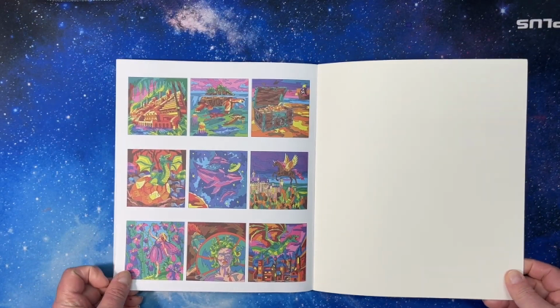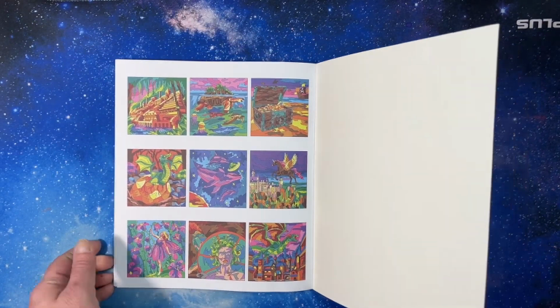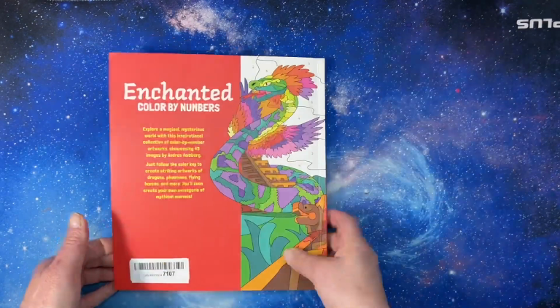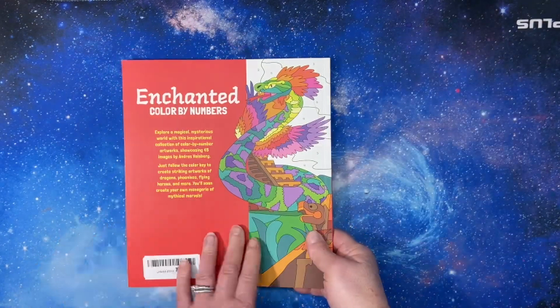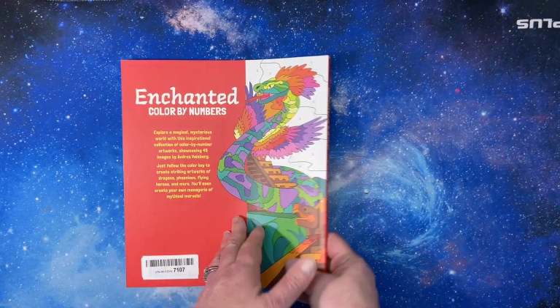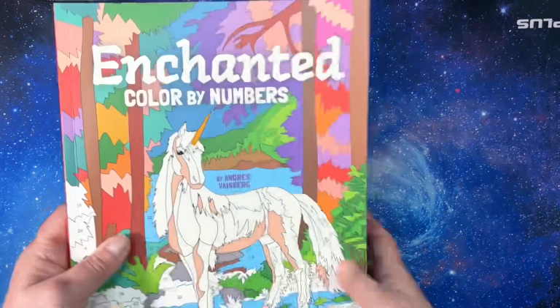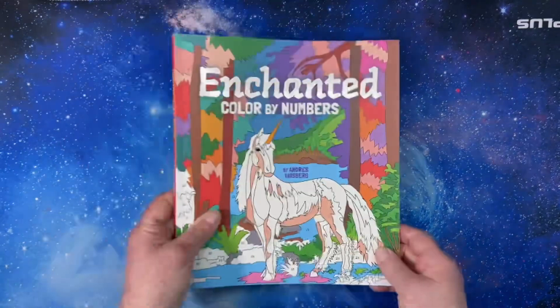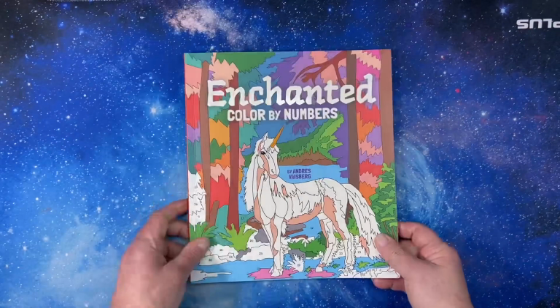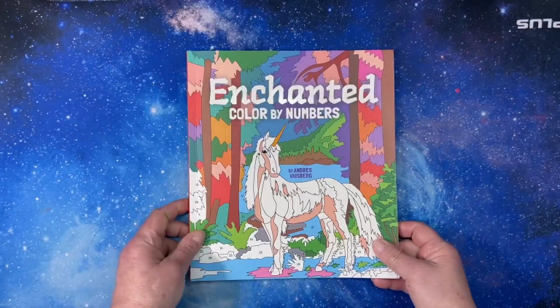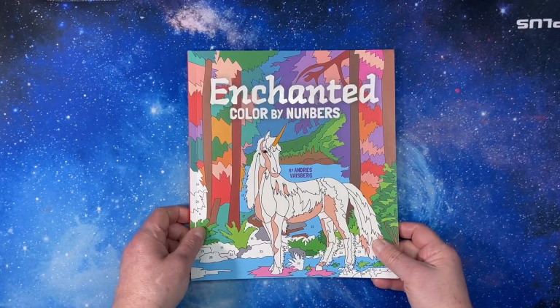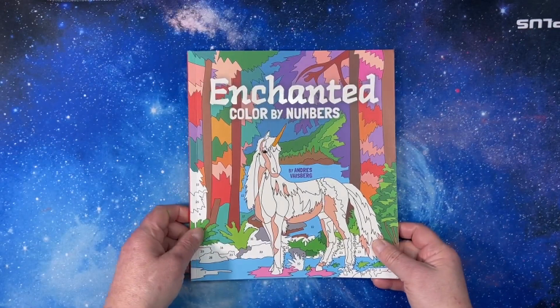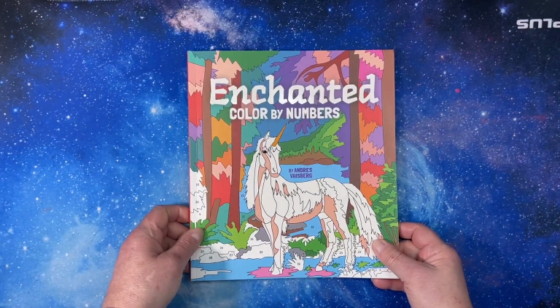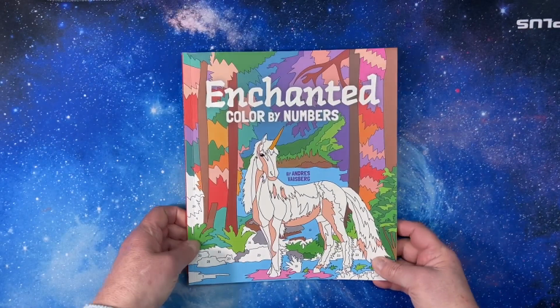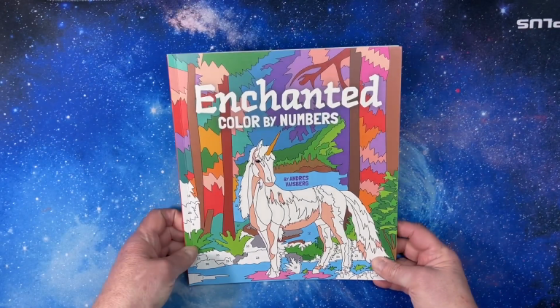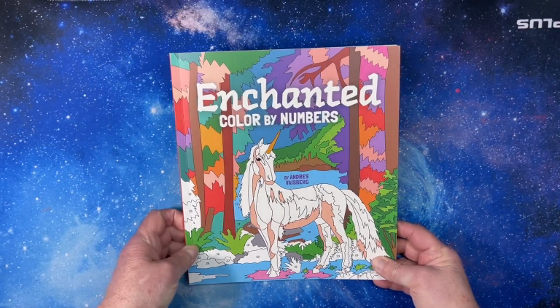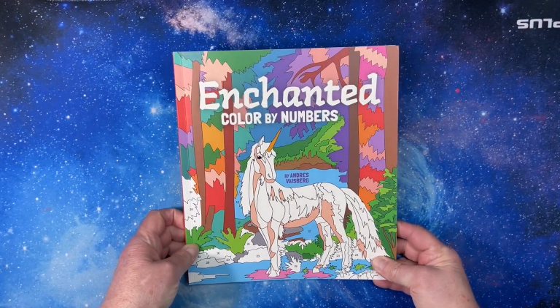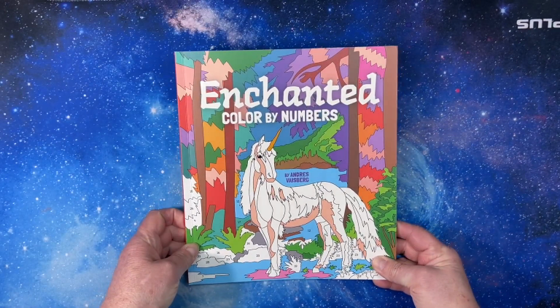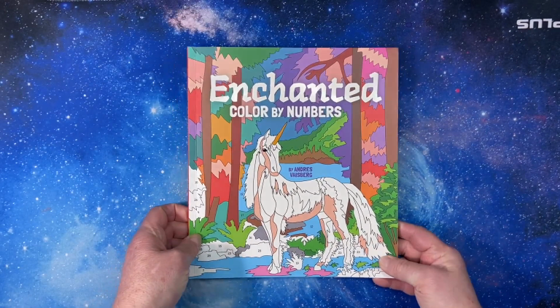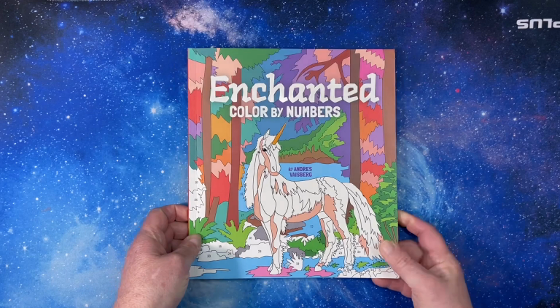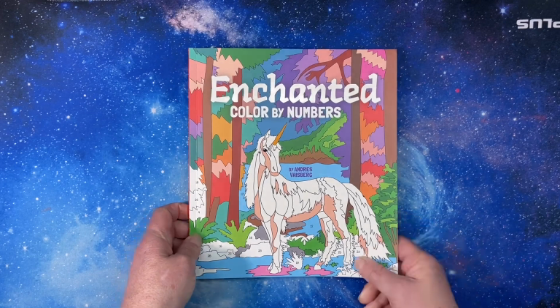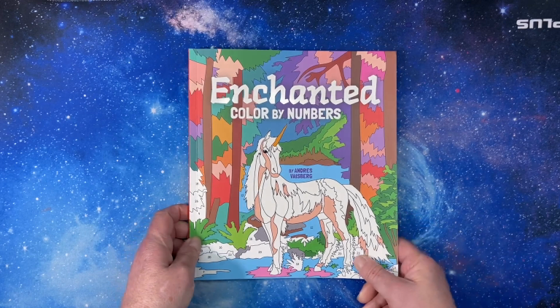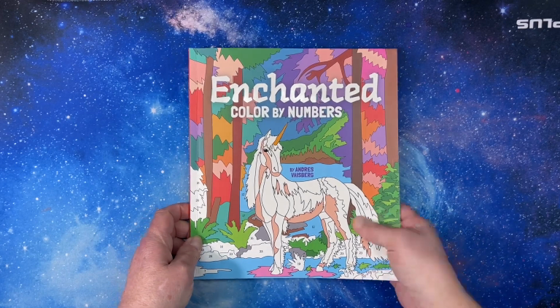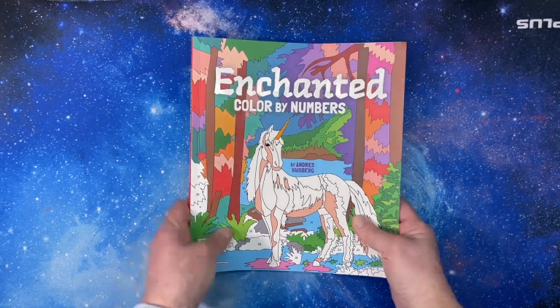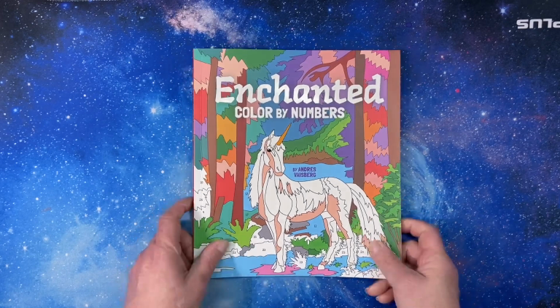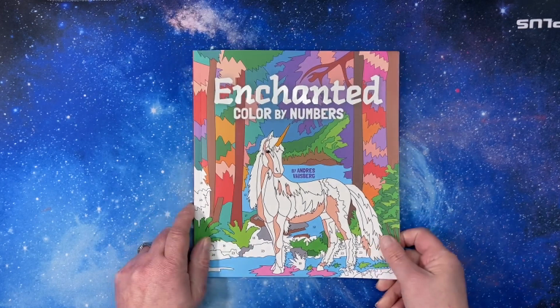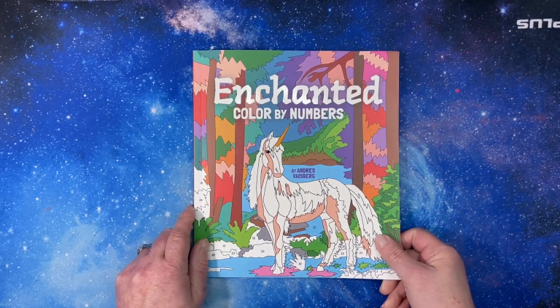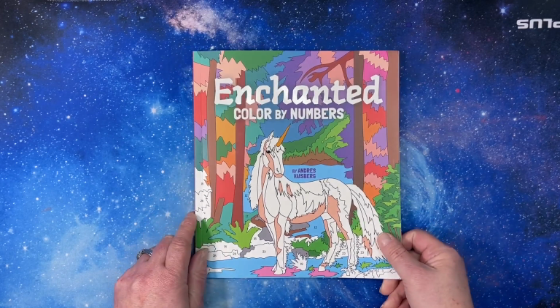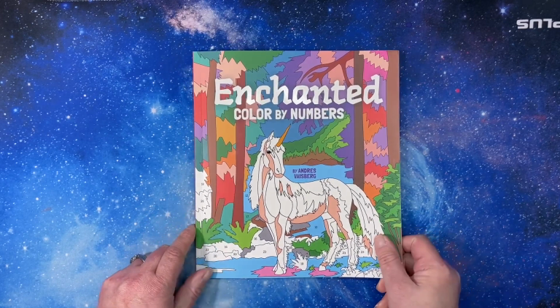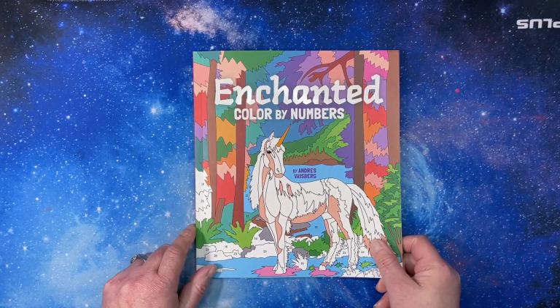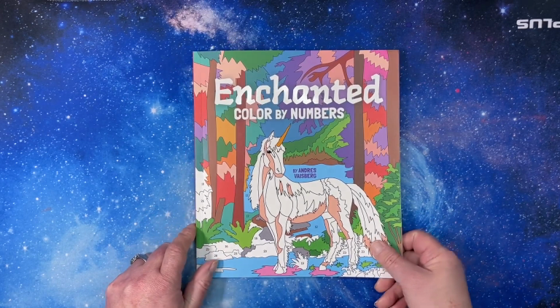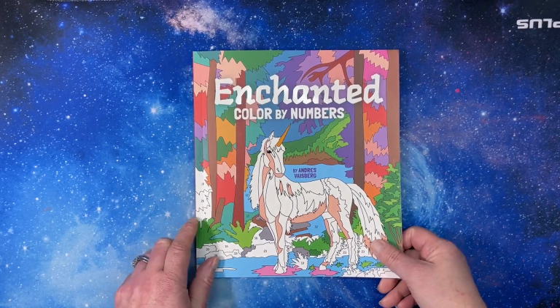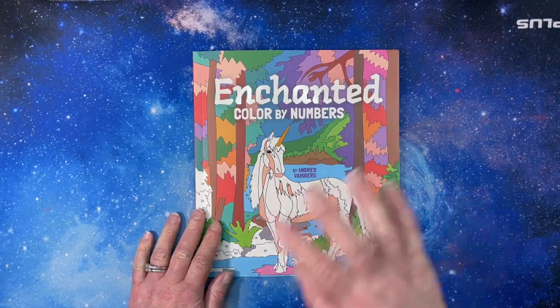And that is a flip through of Enchanted Color by Numbers by Andre Weisberg, printed by Arcturus. I hope you have a great day and I will see you in the next video. Bye!